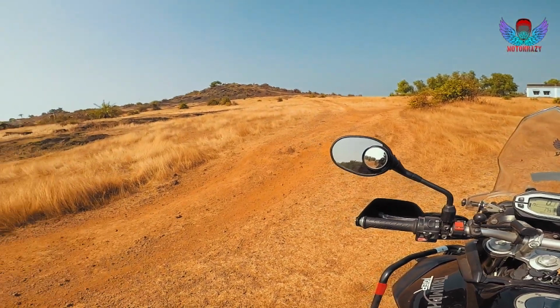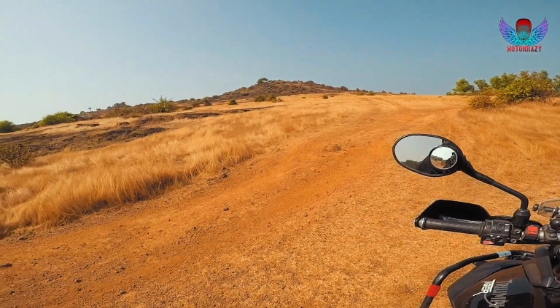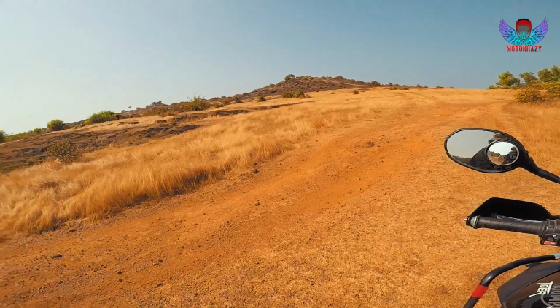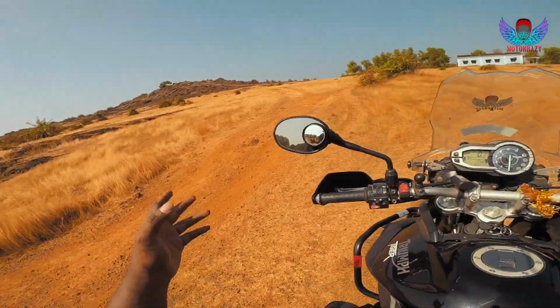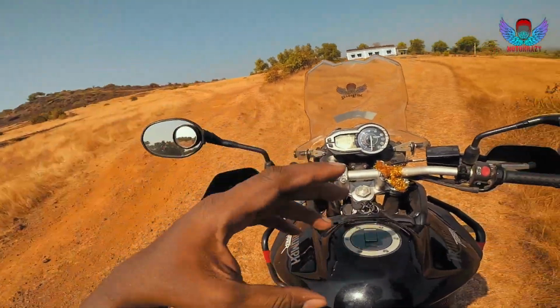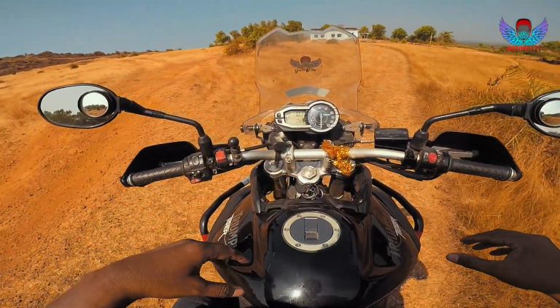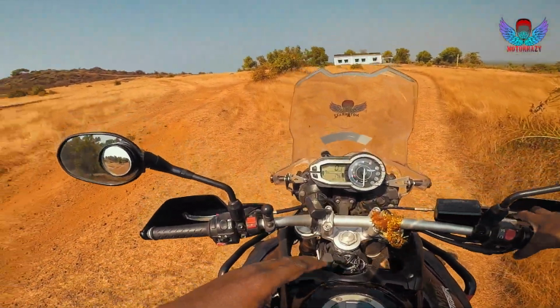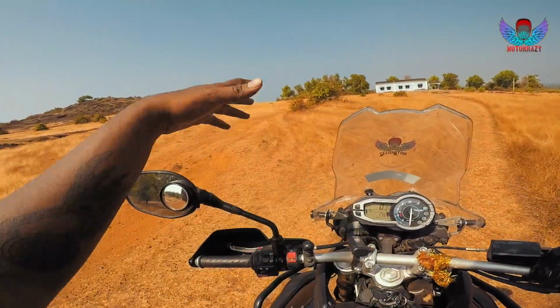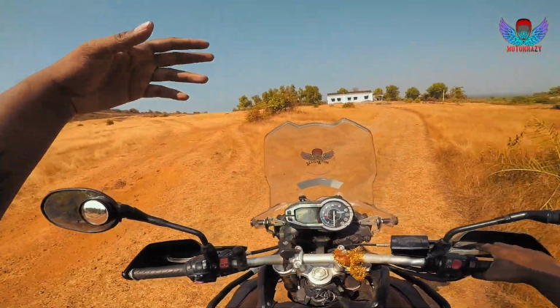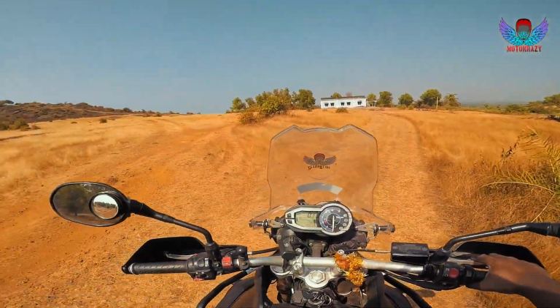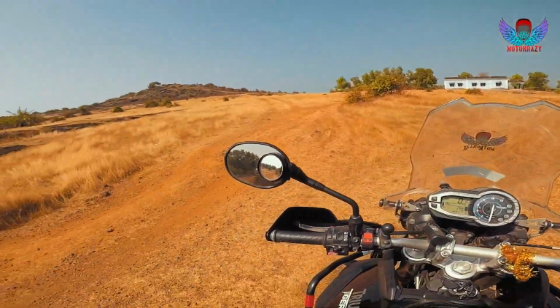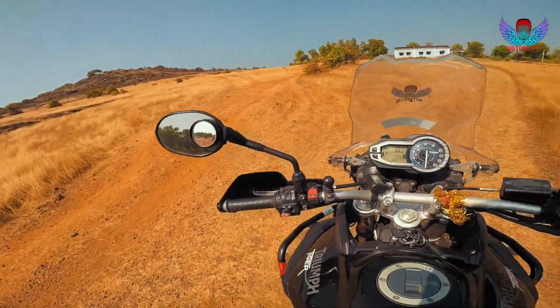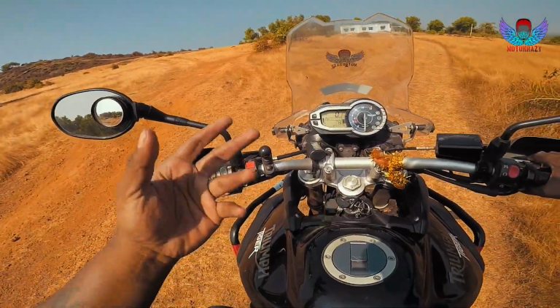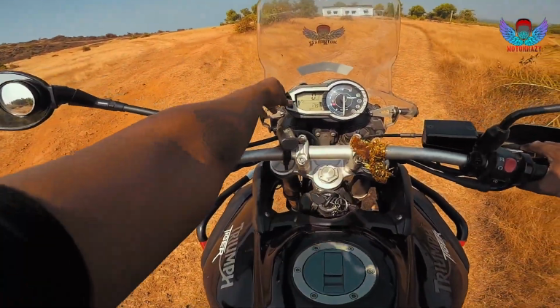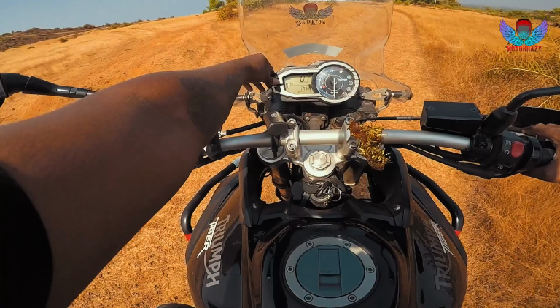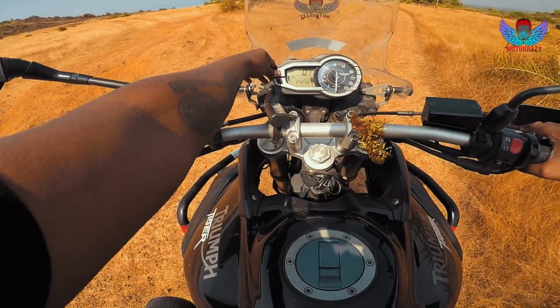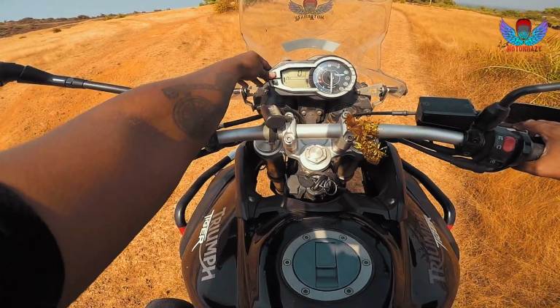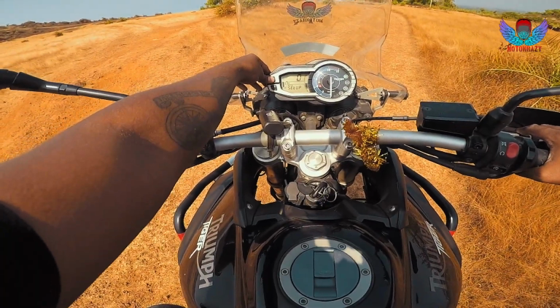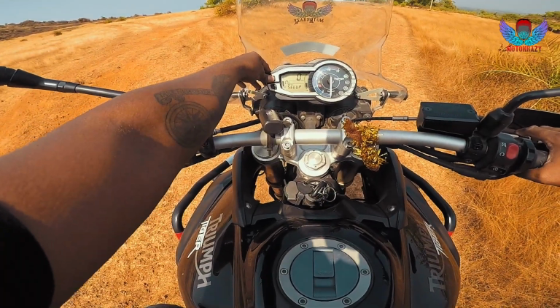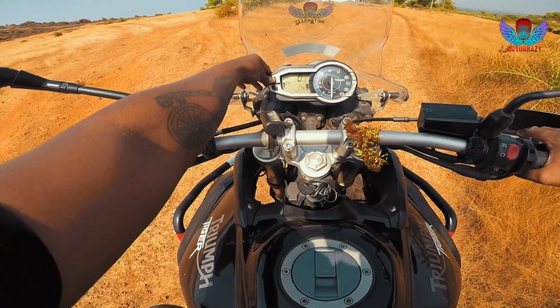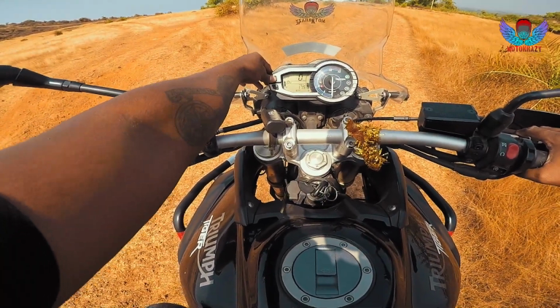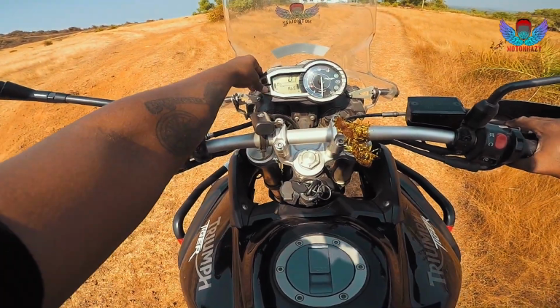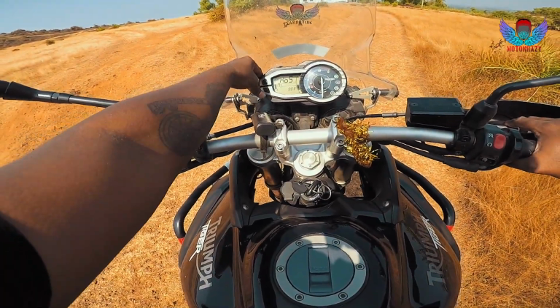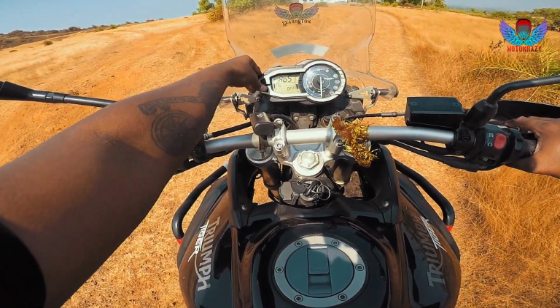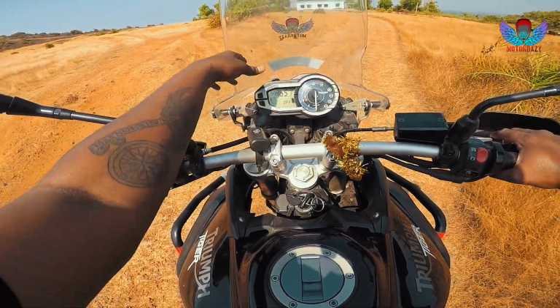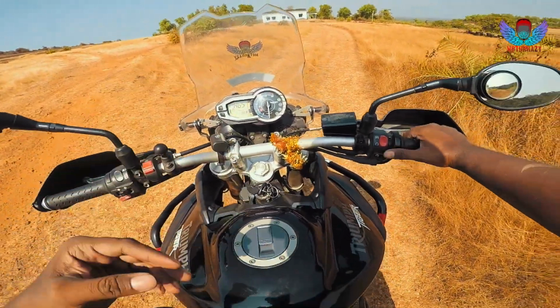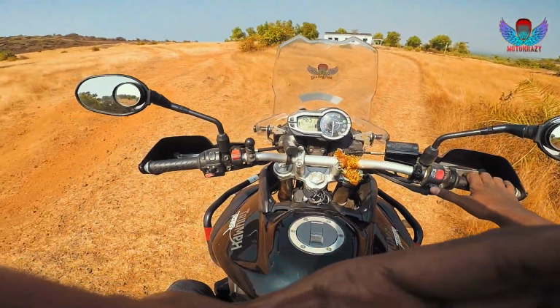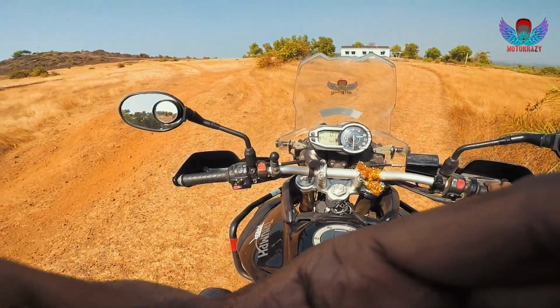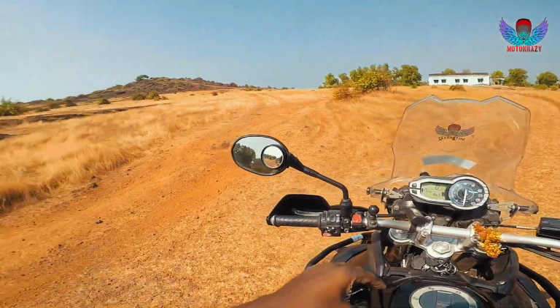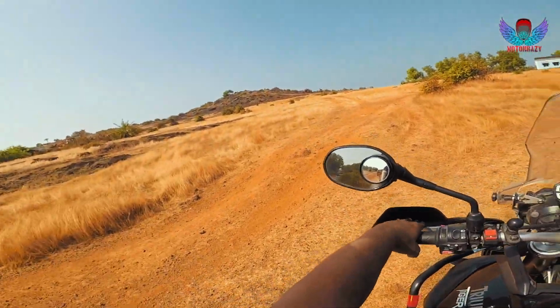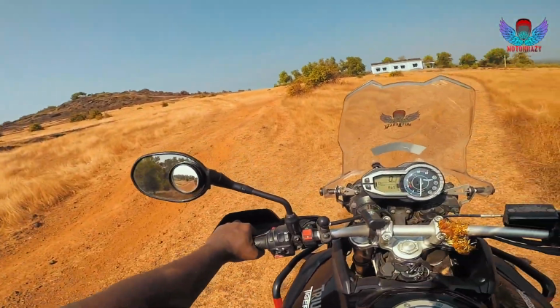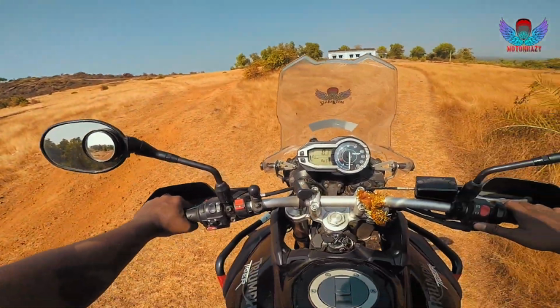Okay, so now we are going to explore Gokarna and we found this off-road place here. Let me just switch off the ABS. ABS off. Let's get started.